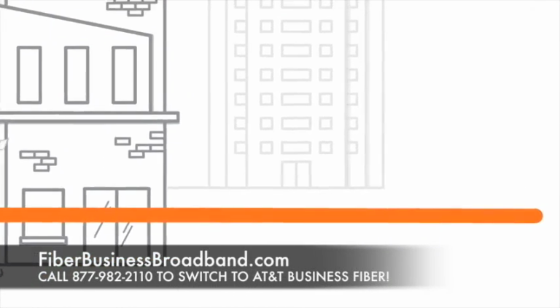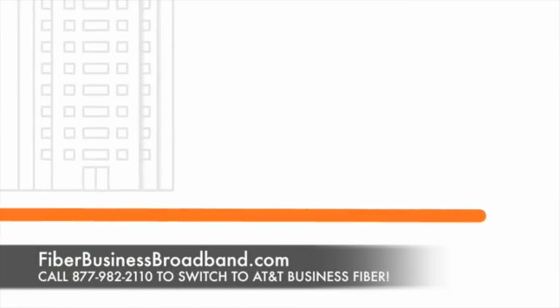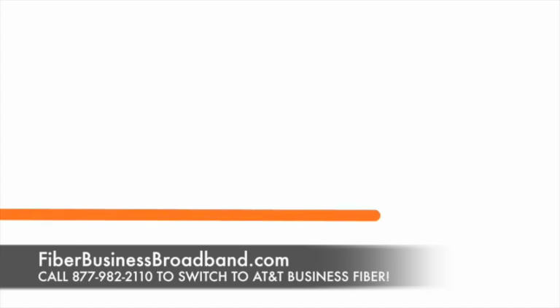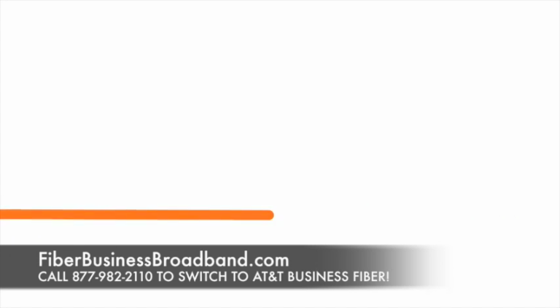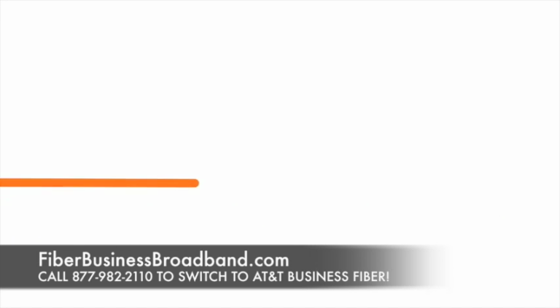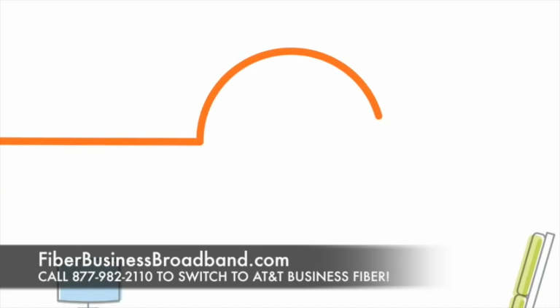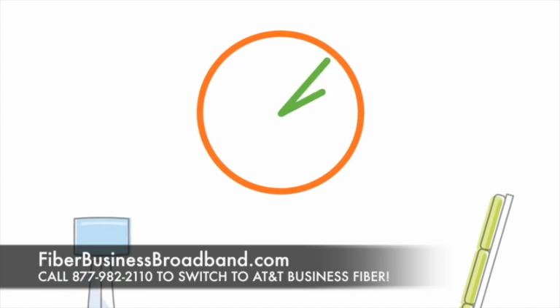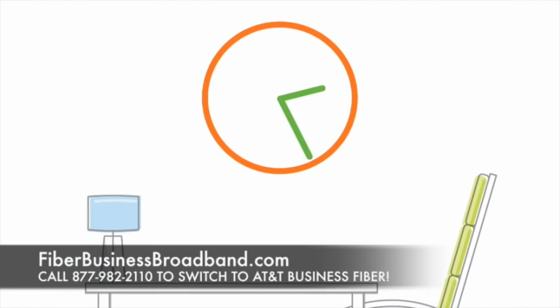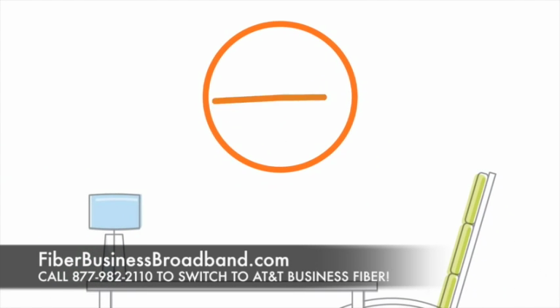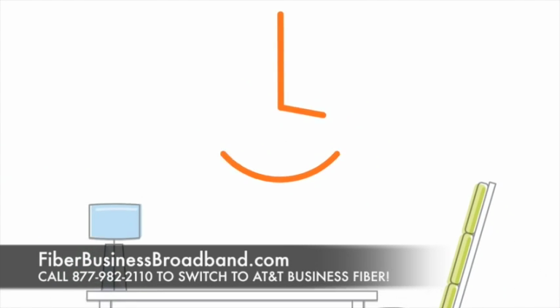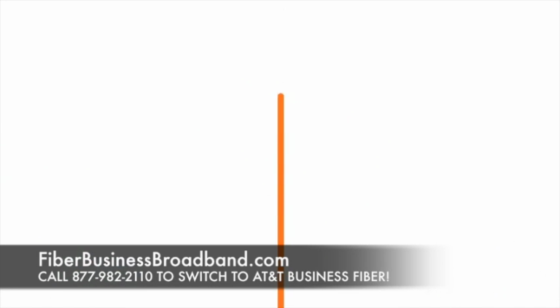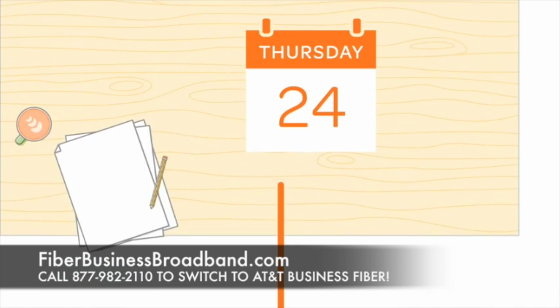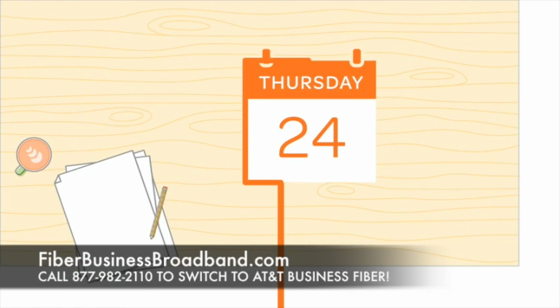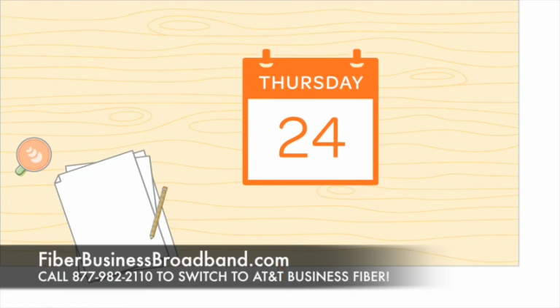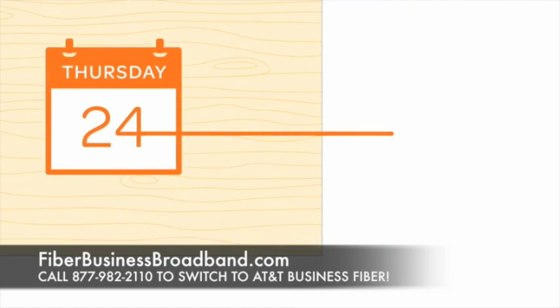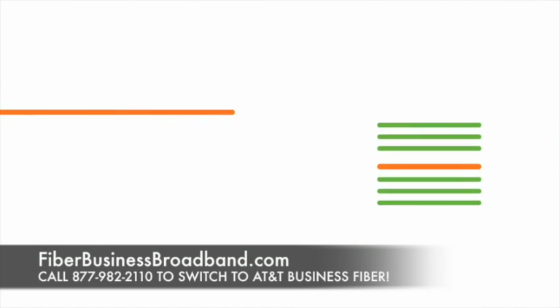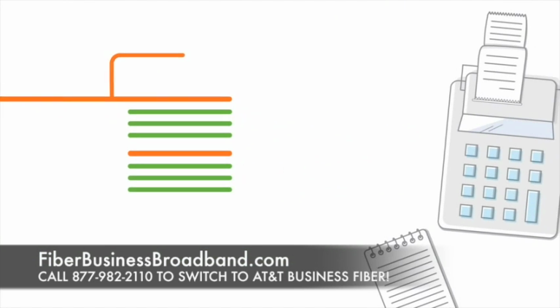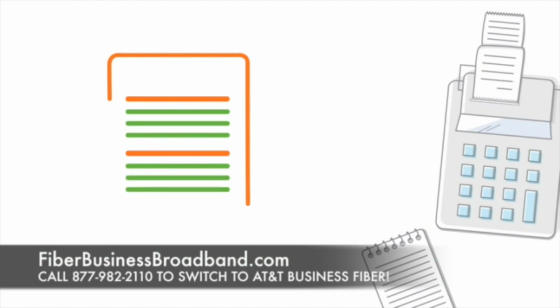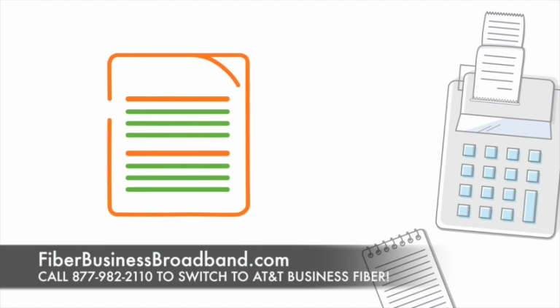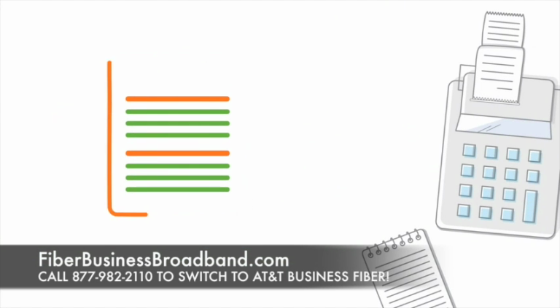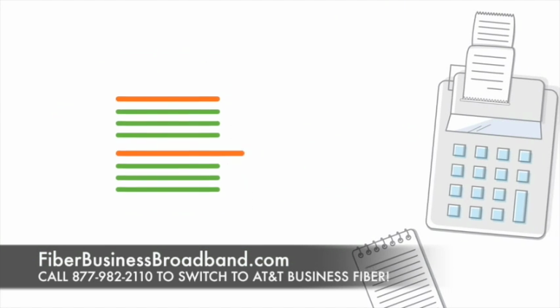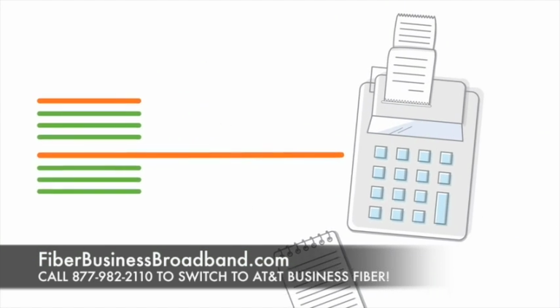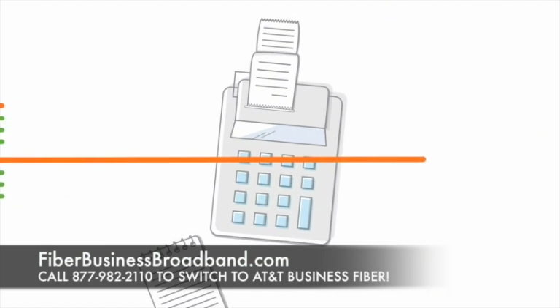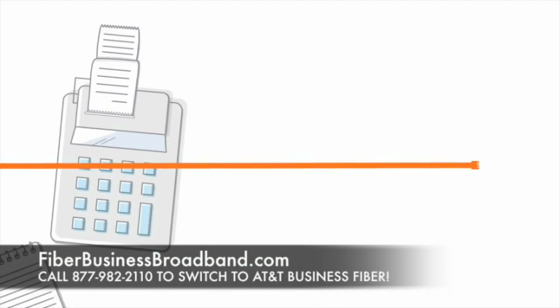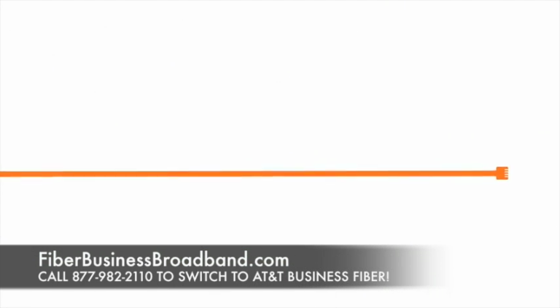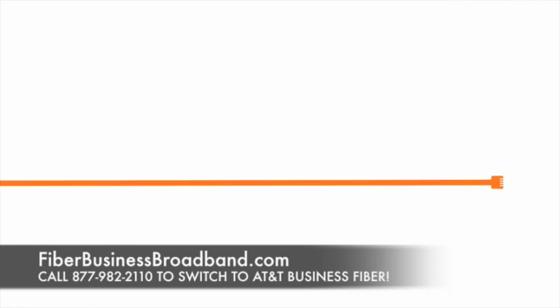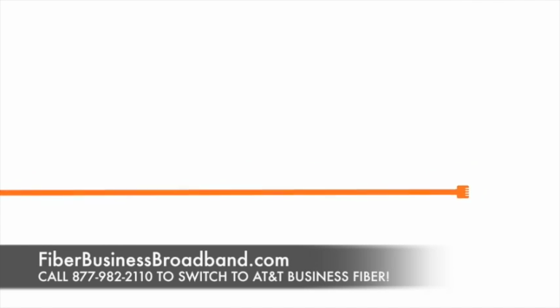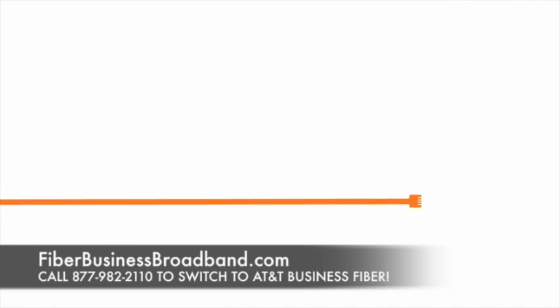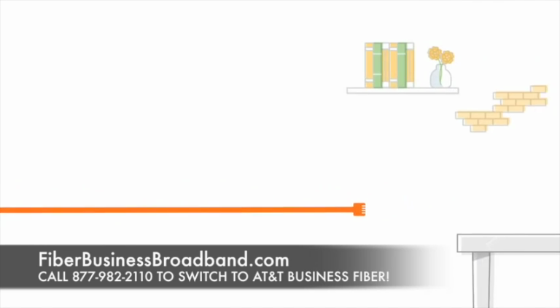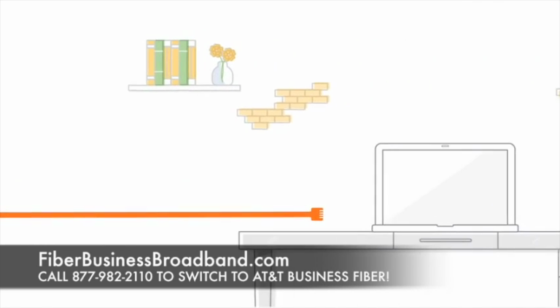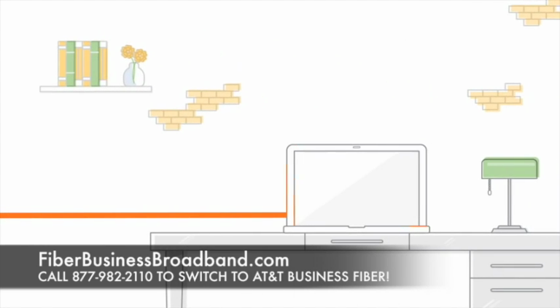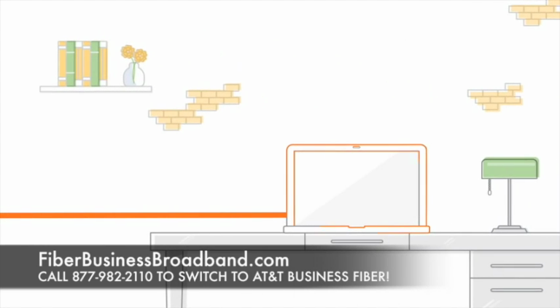Speed is everything in the world of business. Seamless connectivity to meet deadlines, timelines, bottom lines, and nothing impacts your ability to succeed like this — a fiber-based broadband connection running at blazing speed.